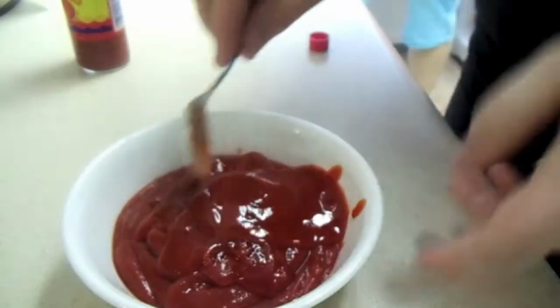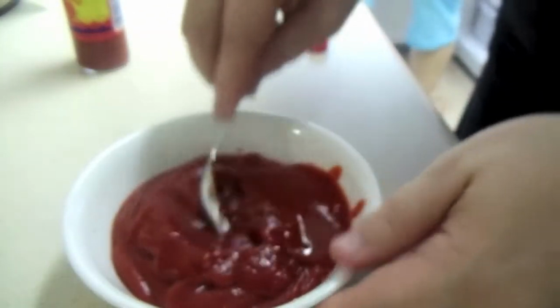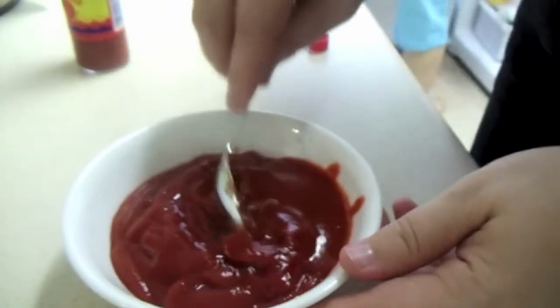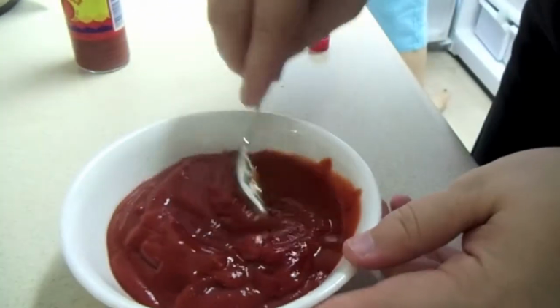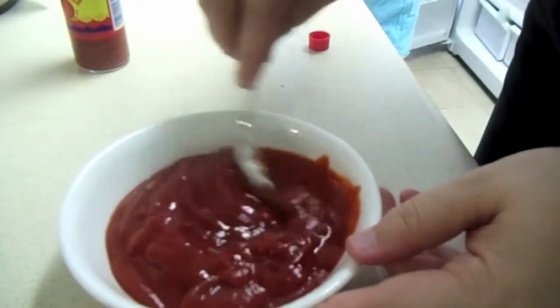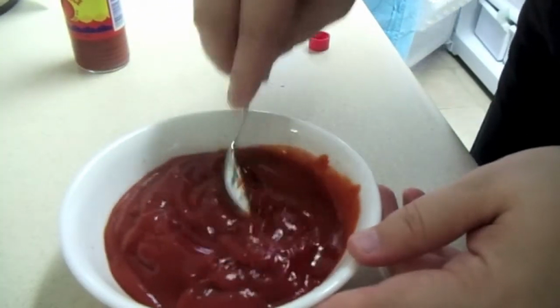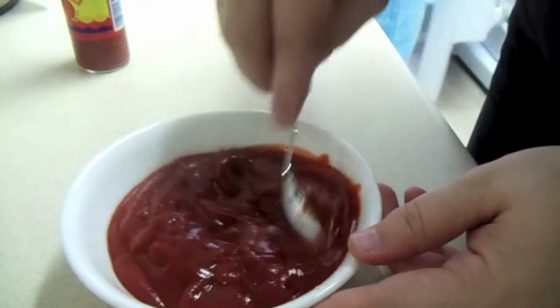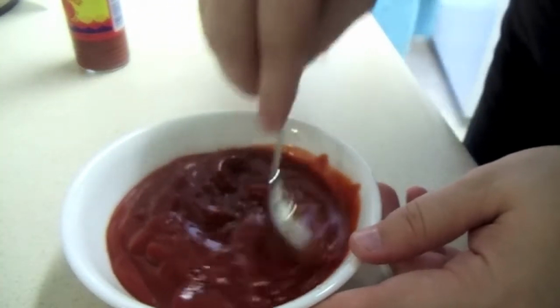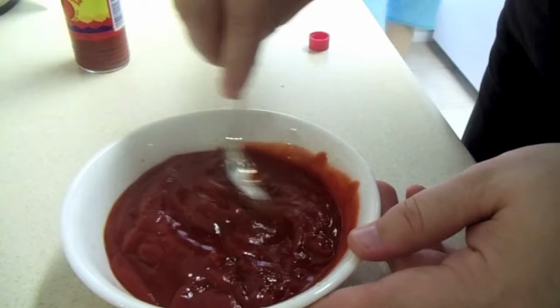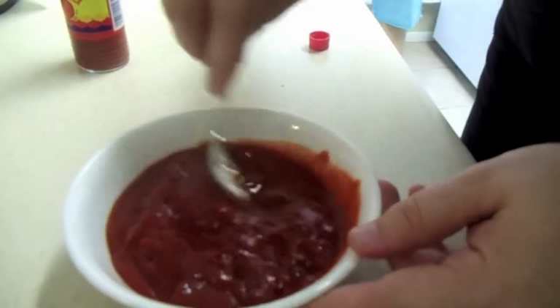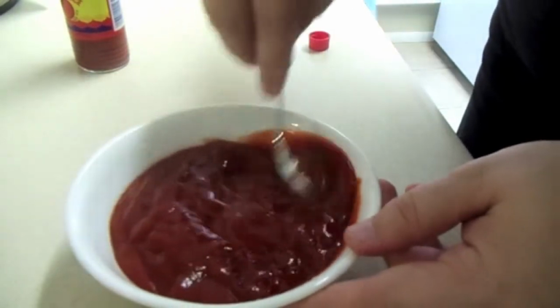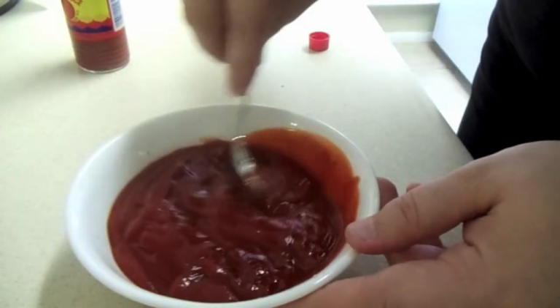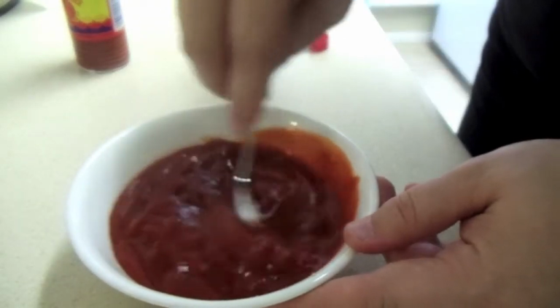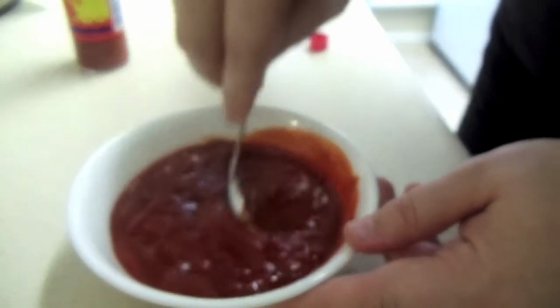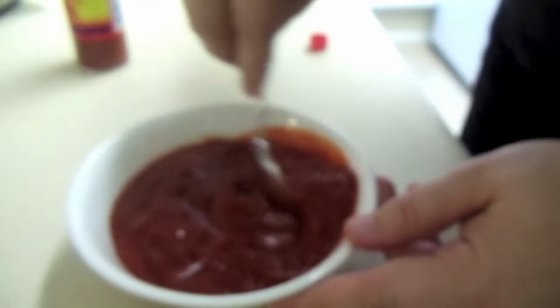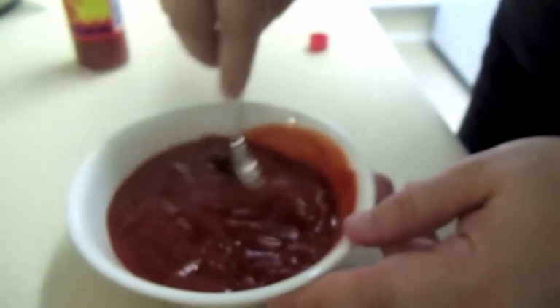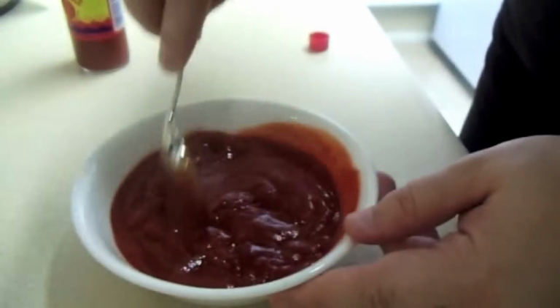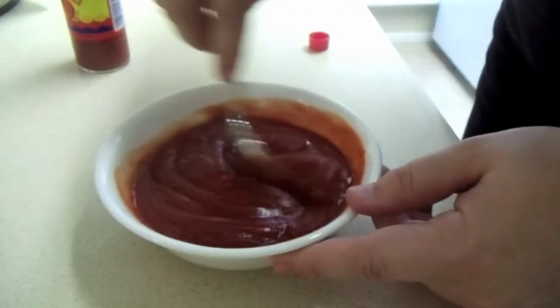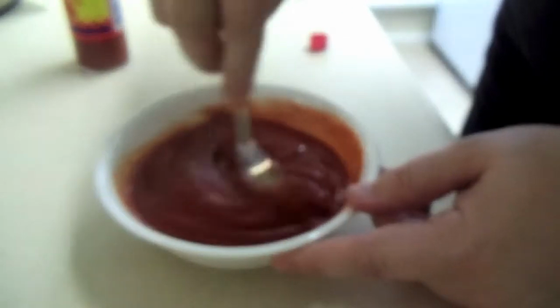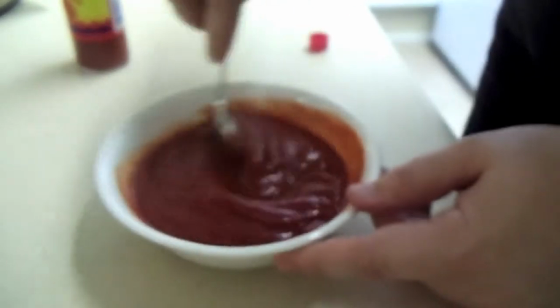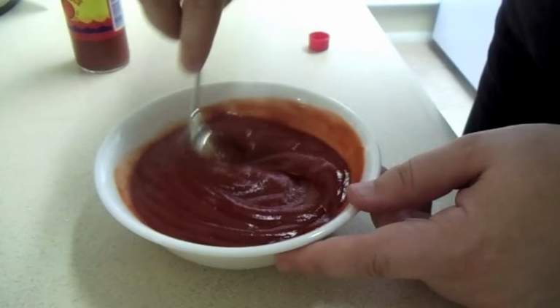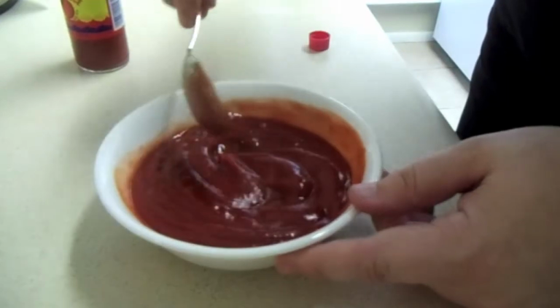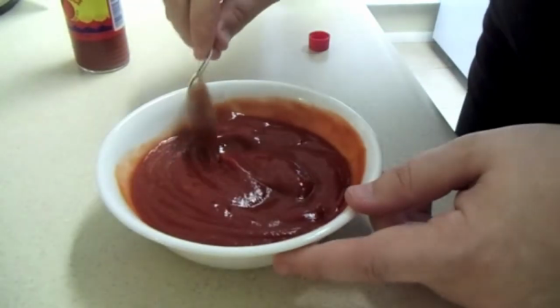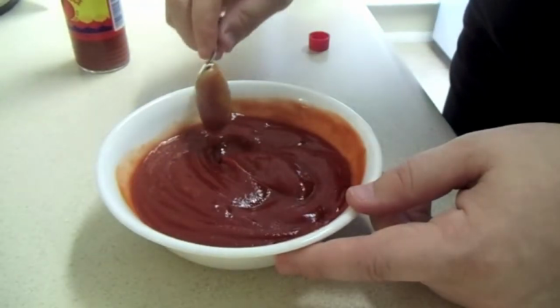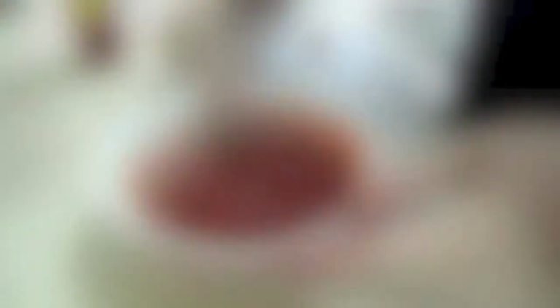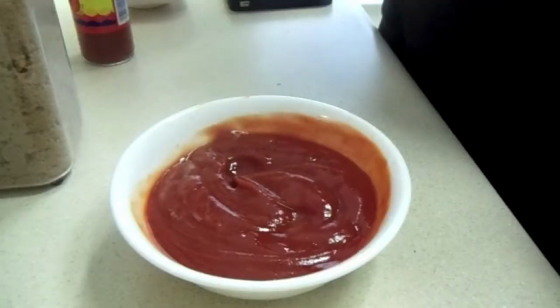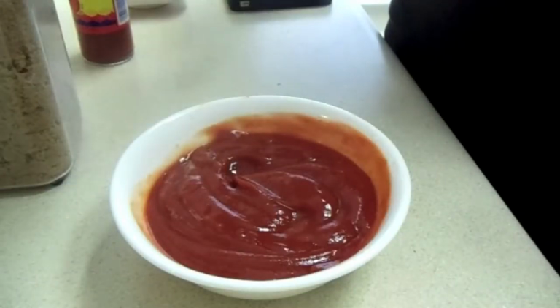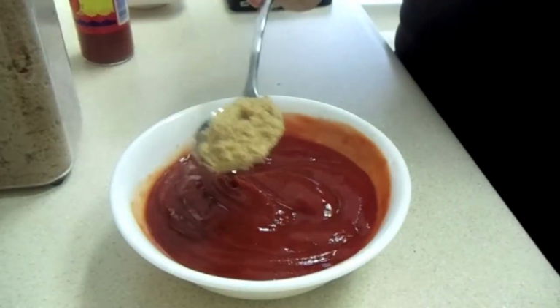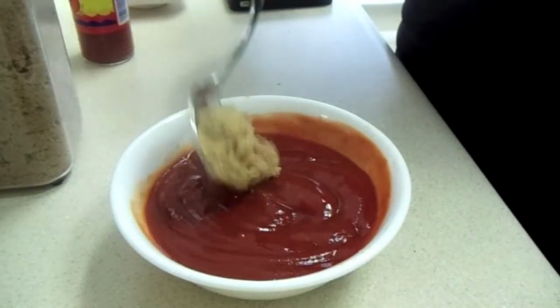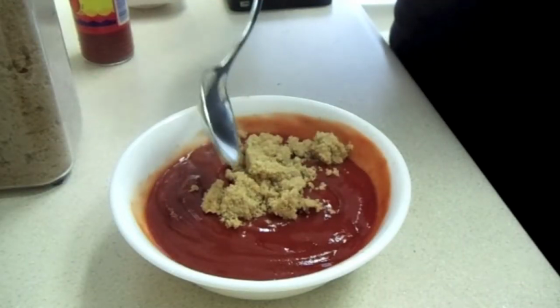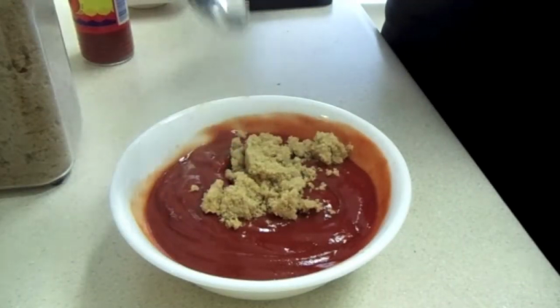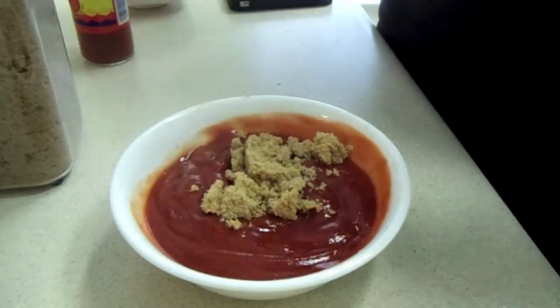For the topping we have one cup of ketchup, three tablespoons of hot sauce, and four tablespoons of brown sugar. Mix that evenly together until smooth and put it in the refrigerator until it's ready.